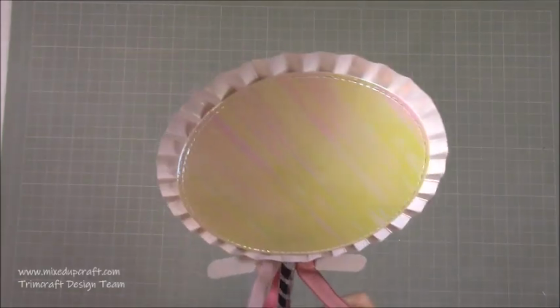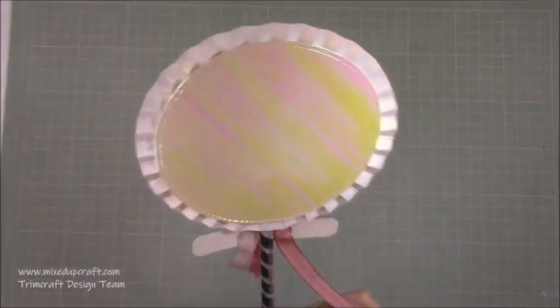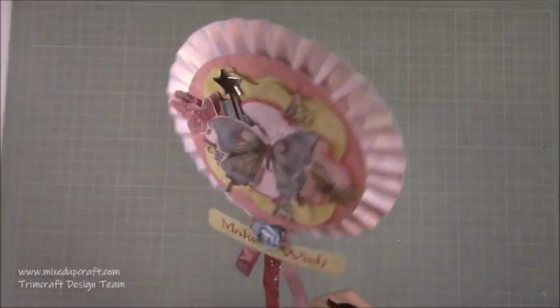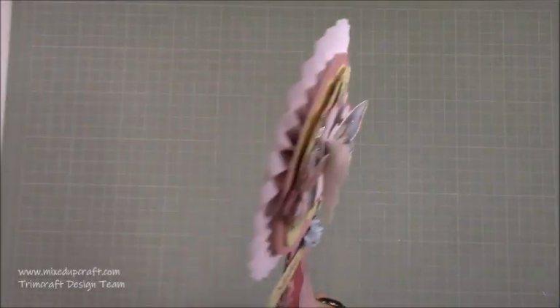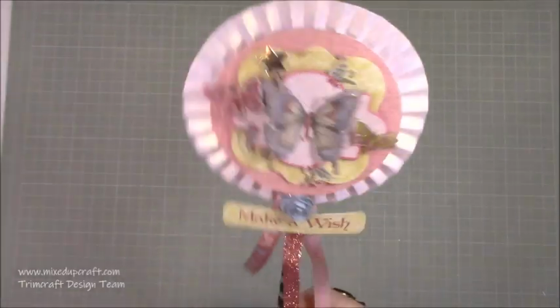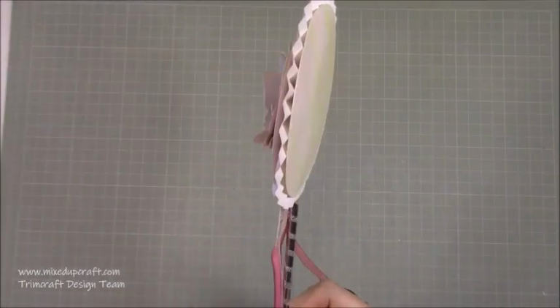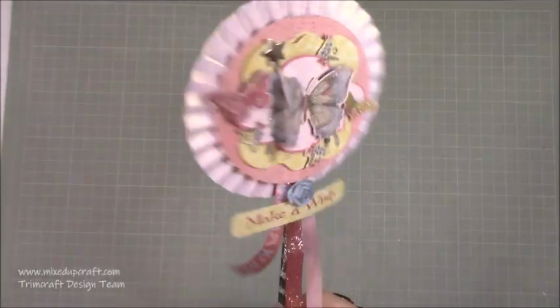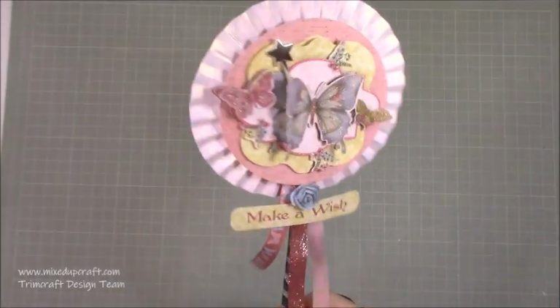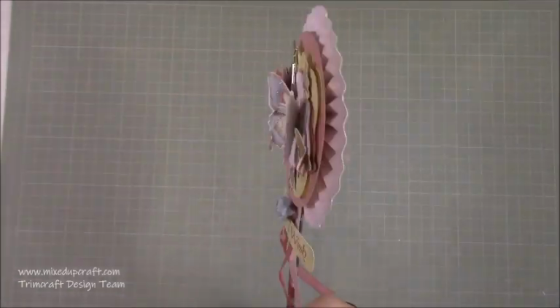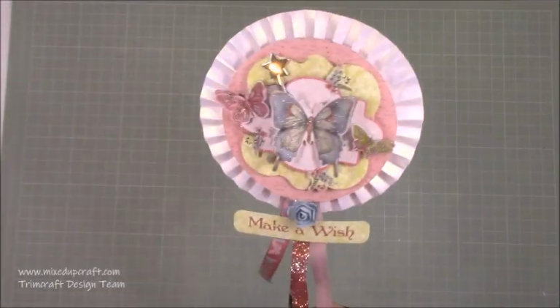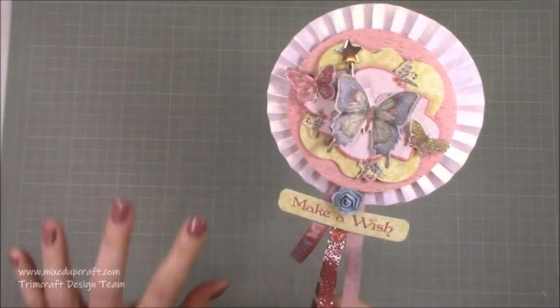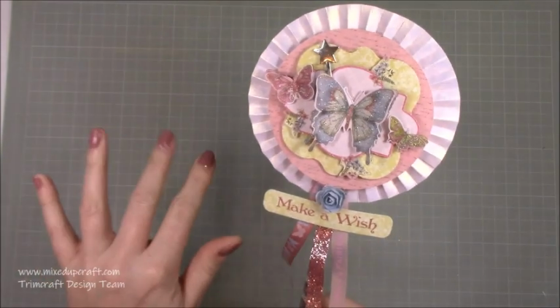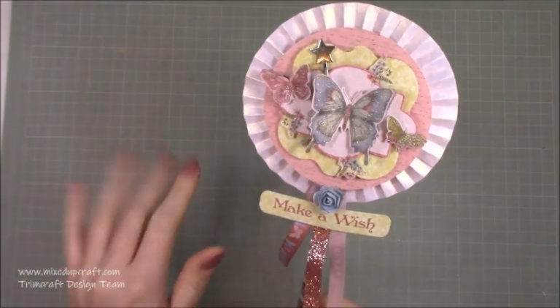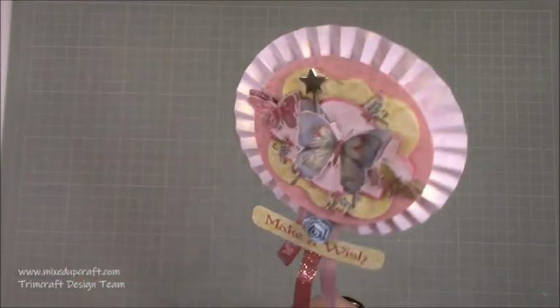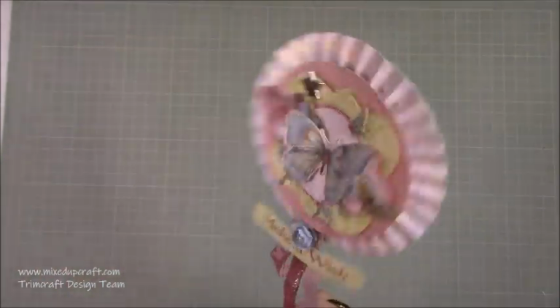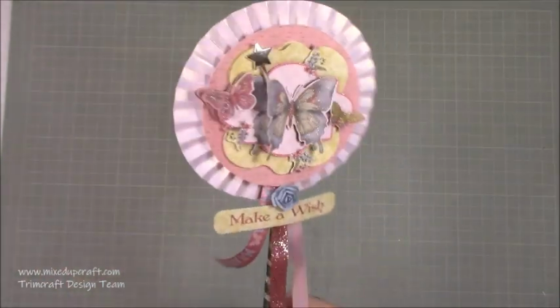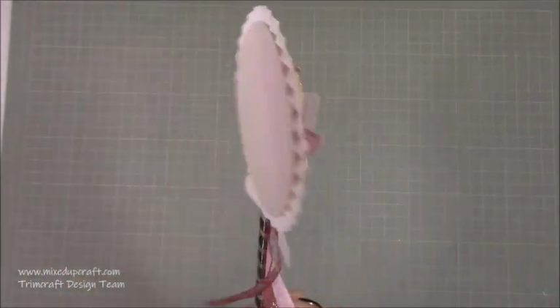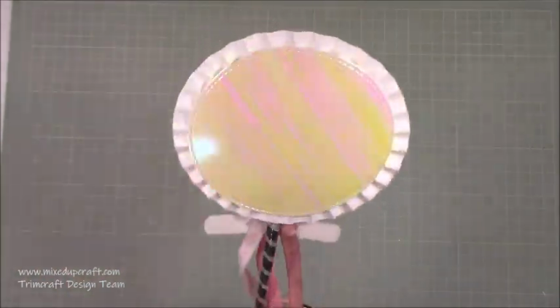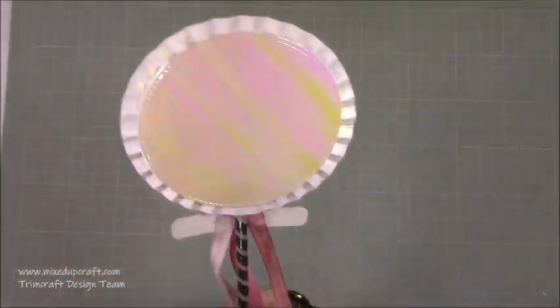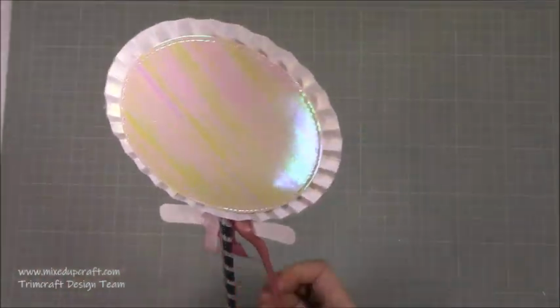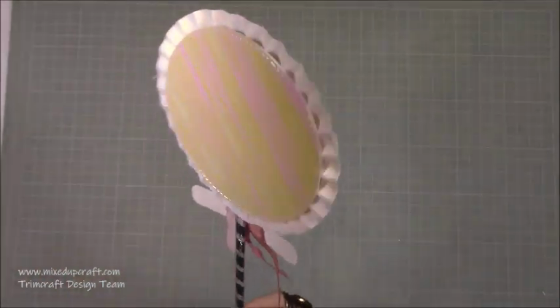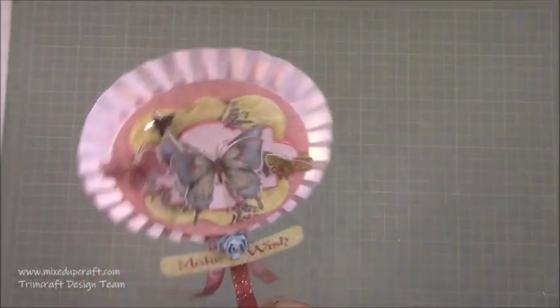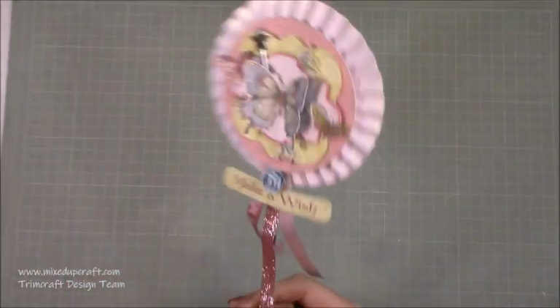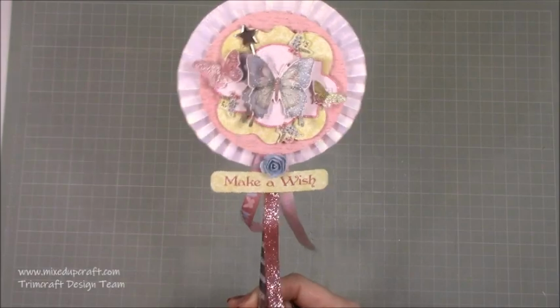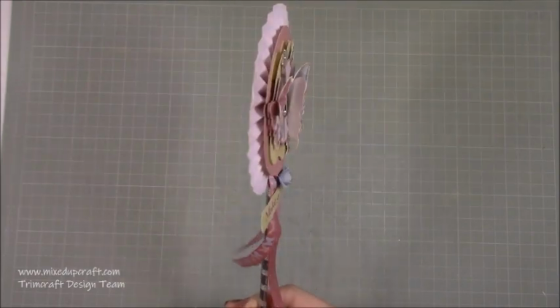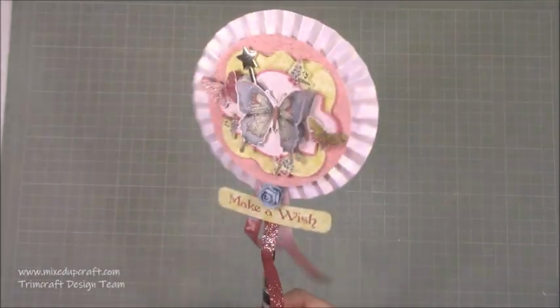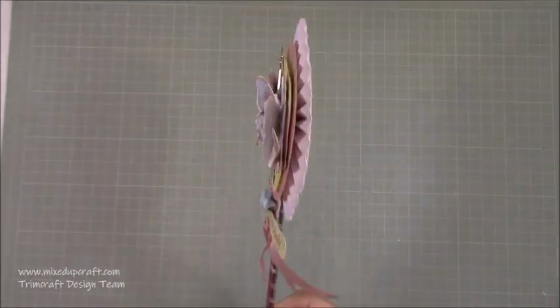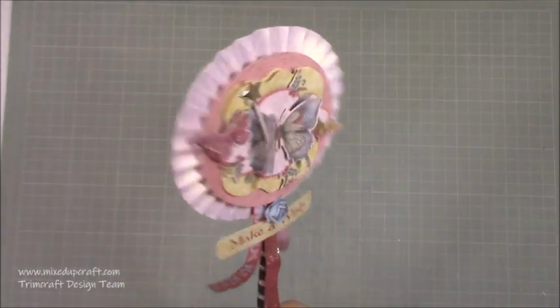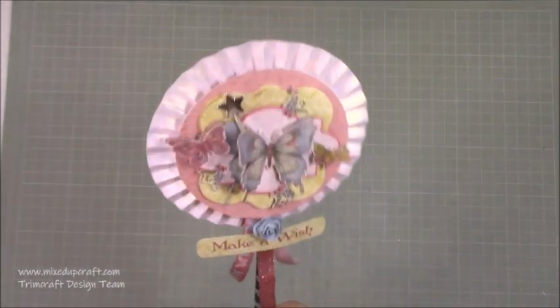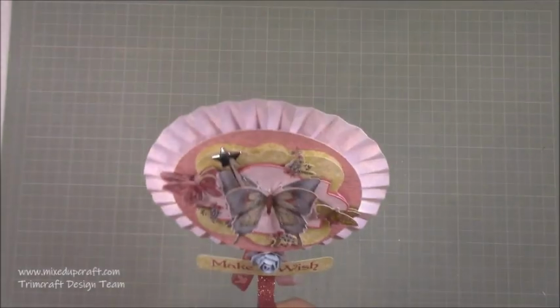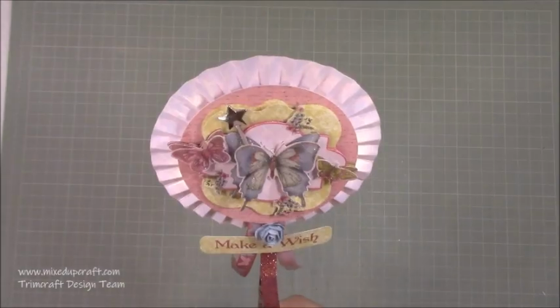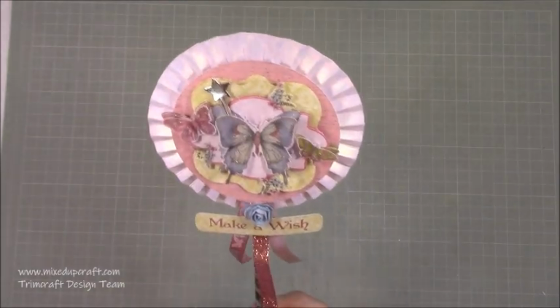I know two special little girls who will be receiving this. One is called Lola Grace - hello Lola Grace, because I know that you watch. So this one's going to be finding its way to you, and also Amara - I'm going to be sending one to you as well, so I hope you enjoy them.